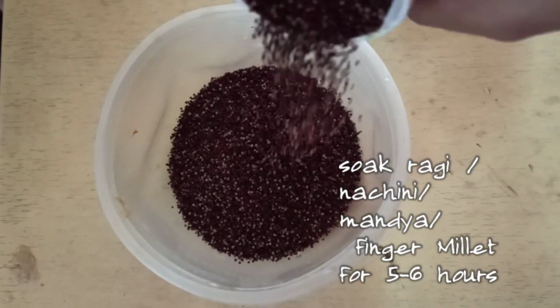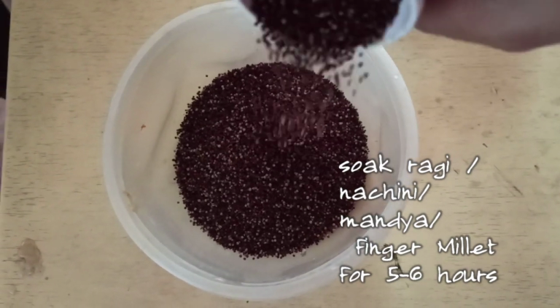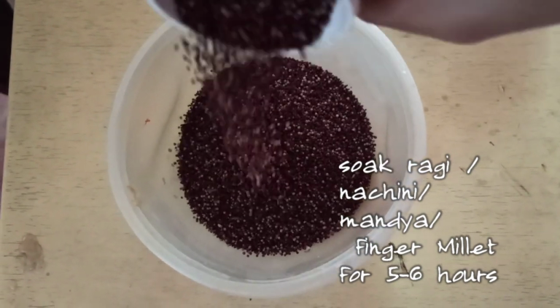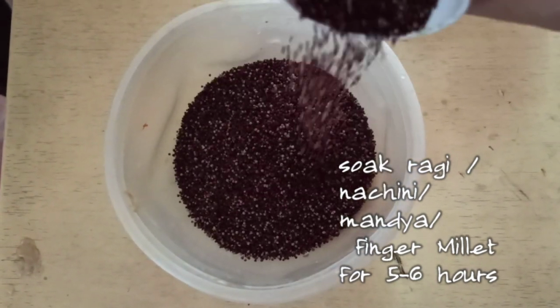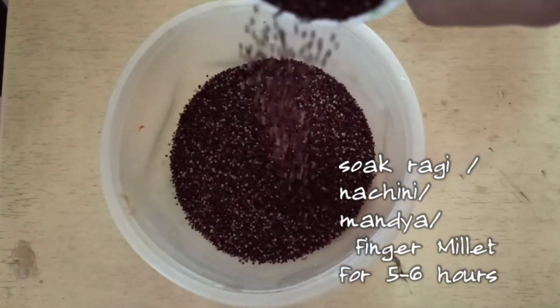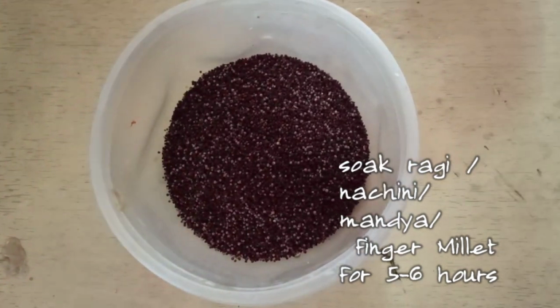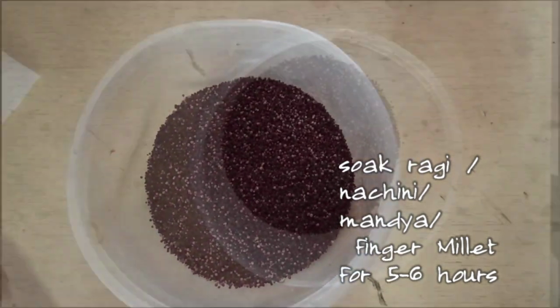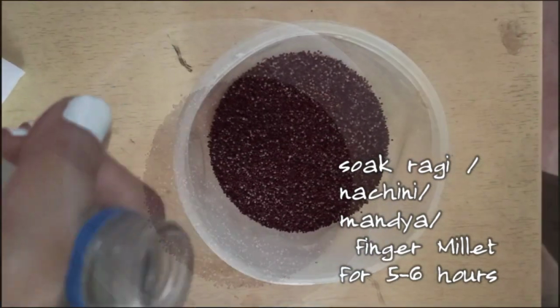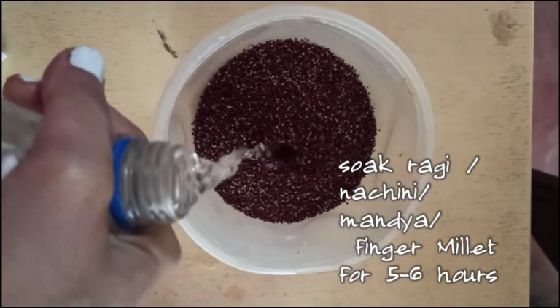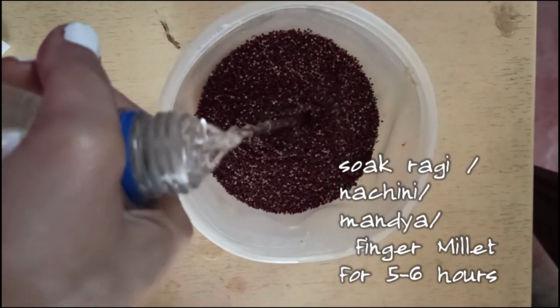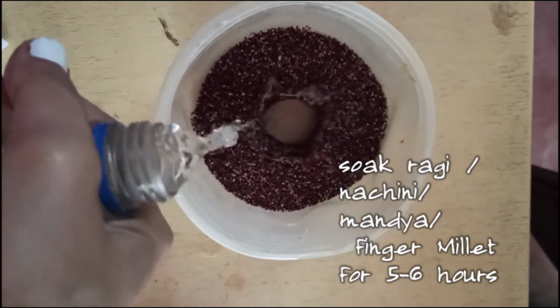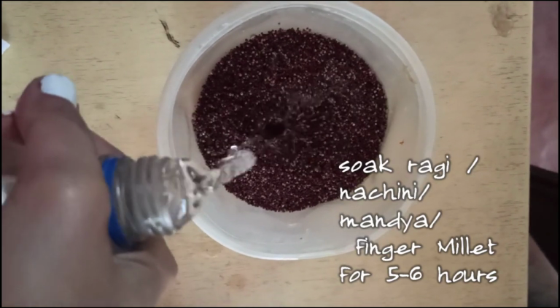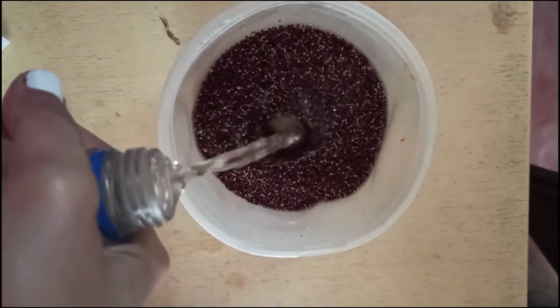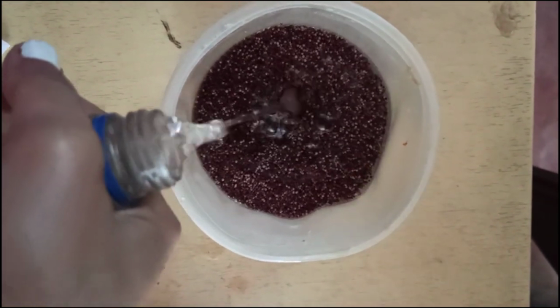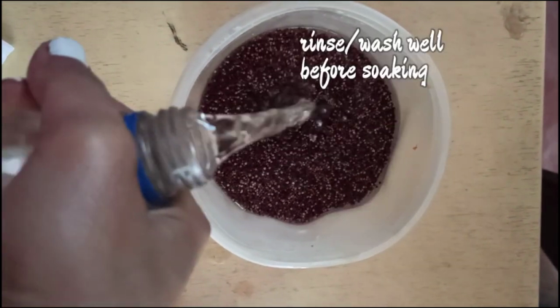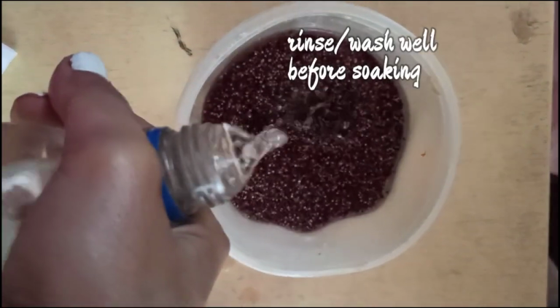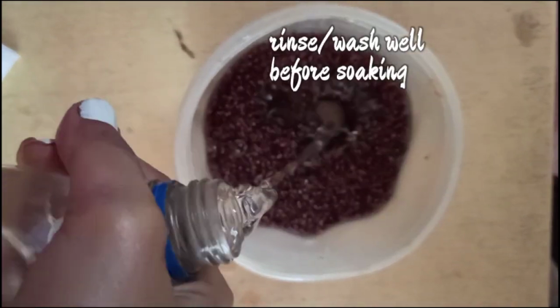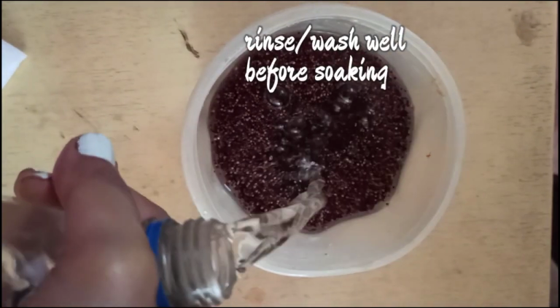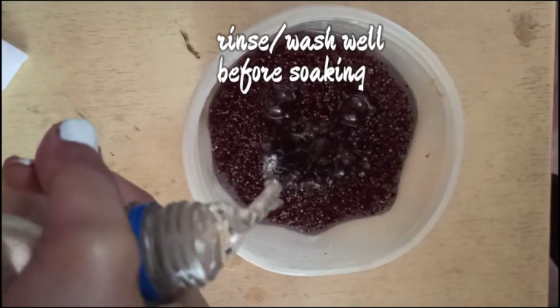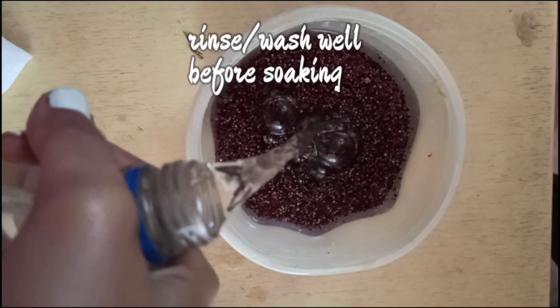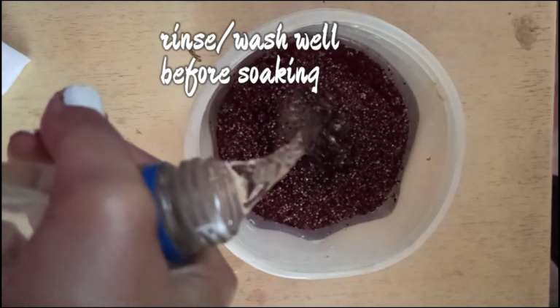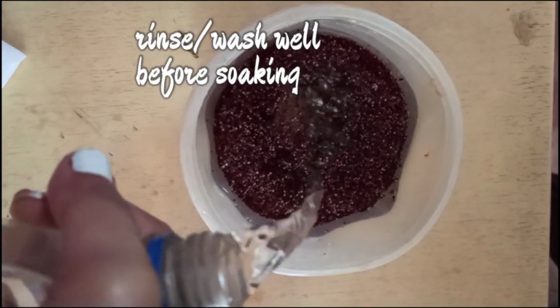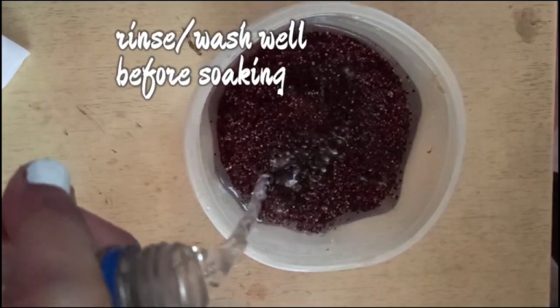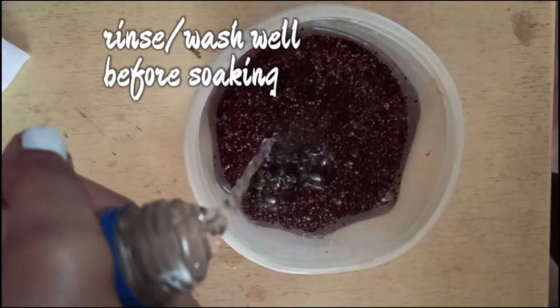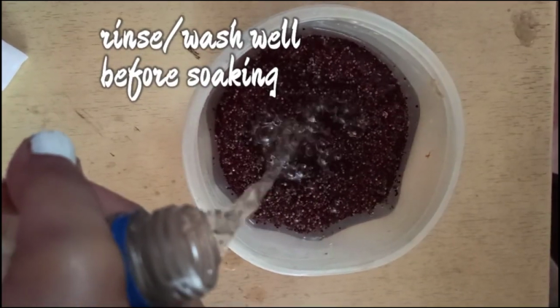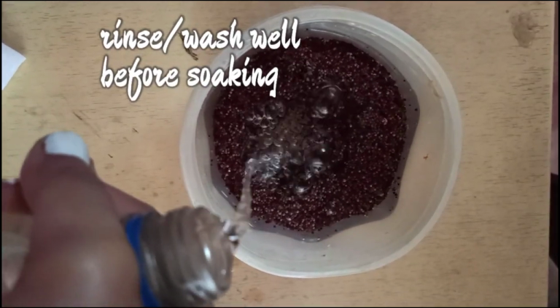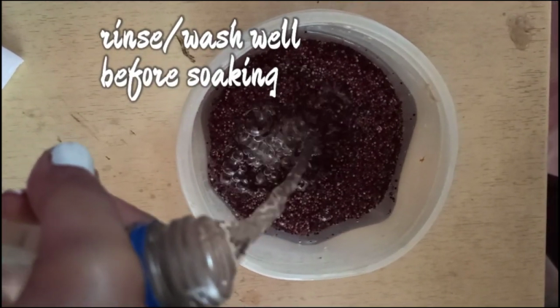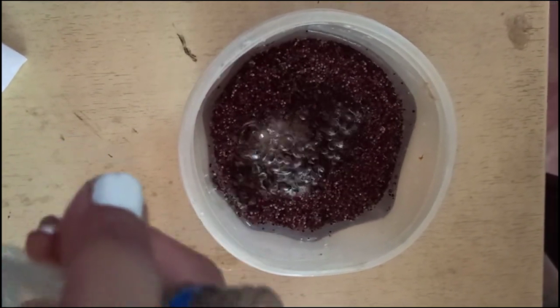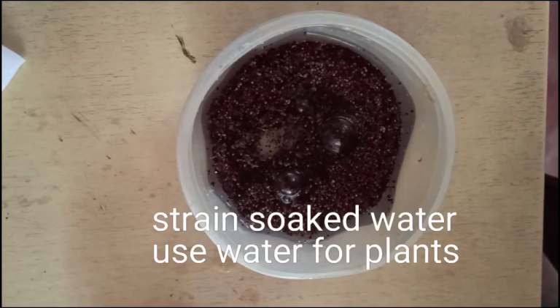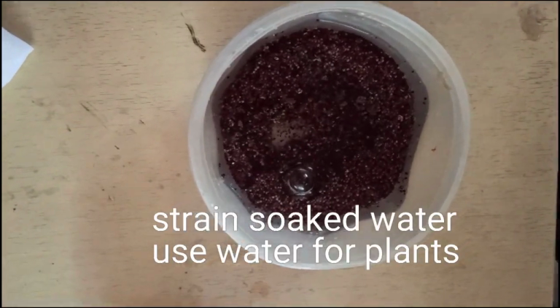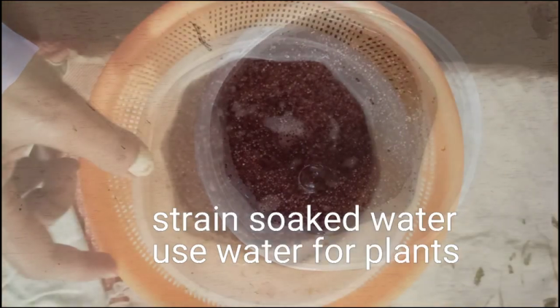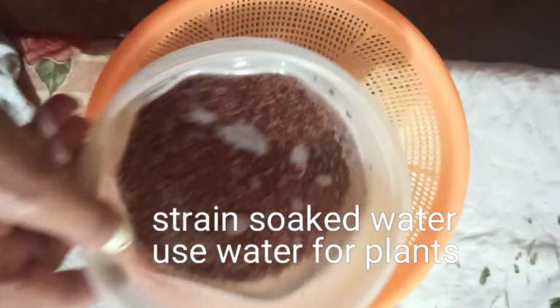In order to sprout ragi at home, you'll need to soak it. Soak overnight or for at least 5 to 6 hours or even longer. Make sure that you rinse ragi or finger millet before you start the sprouting process.